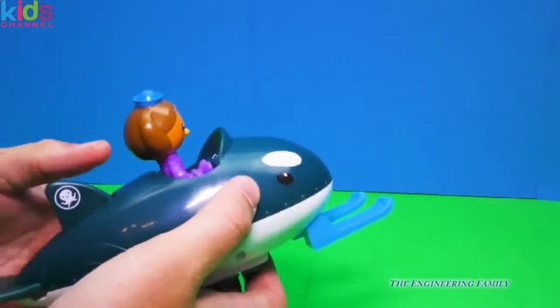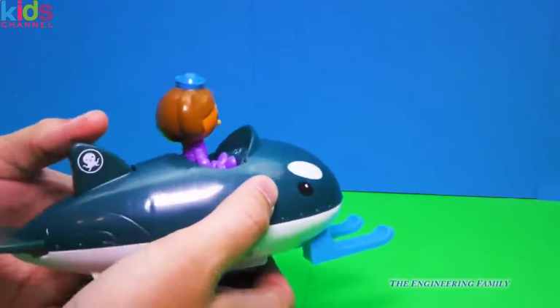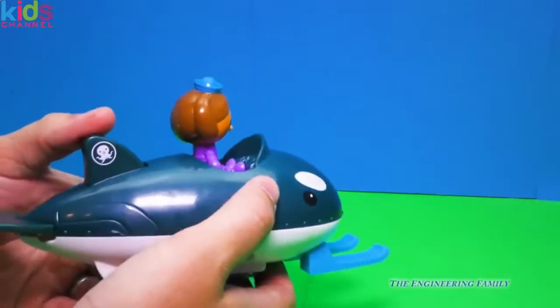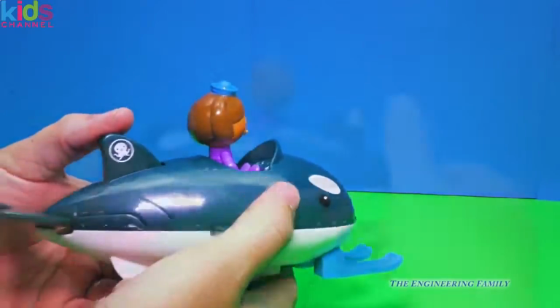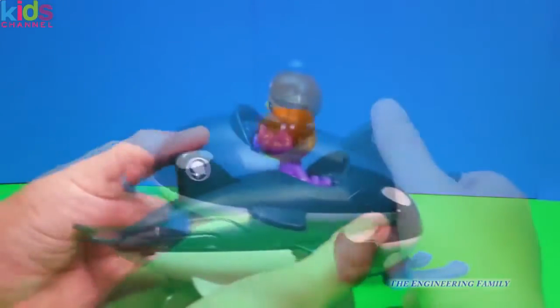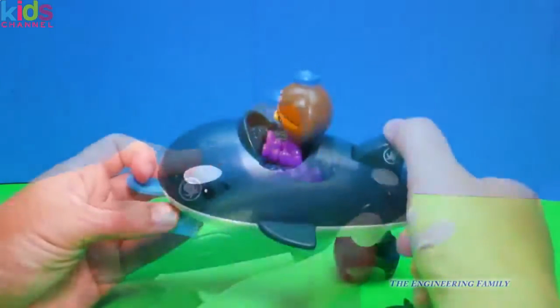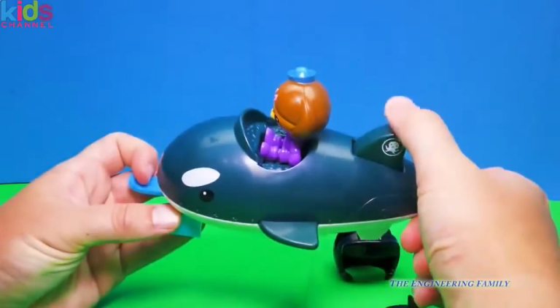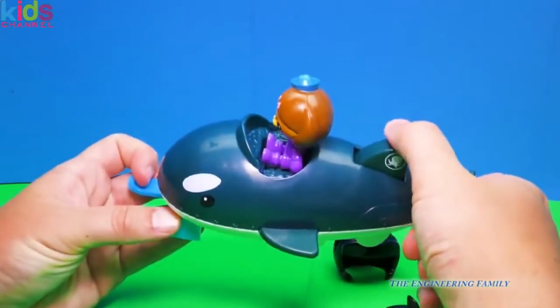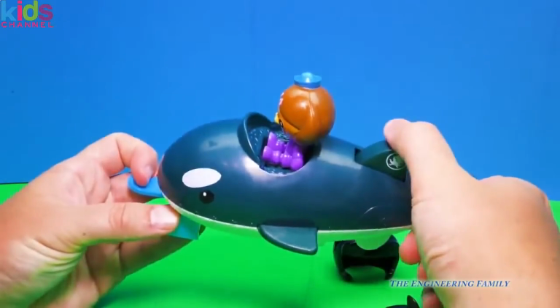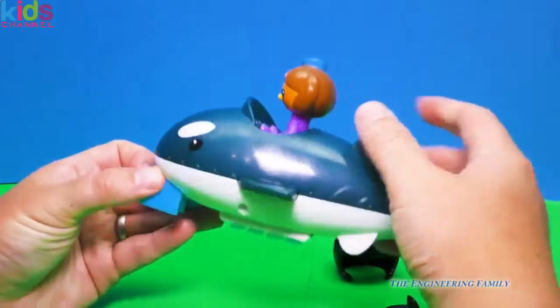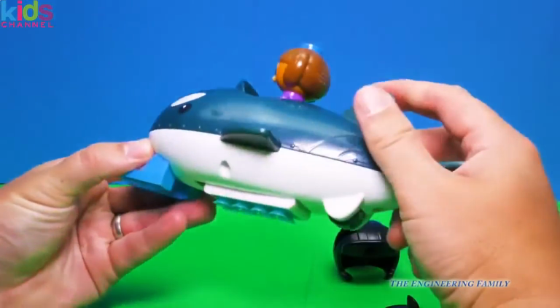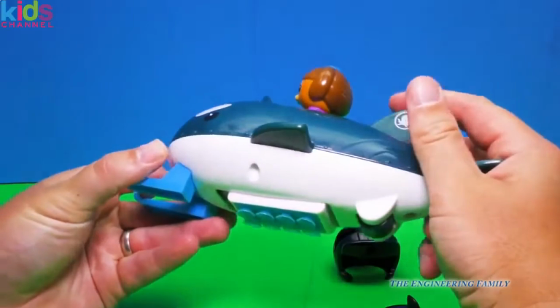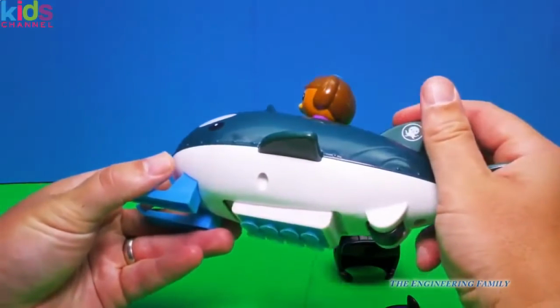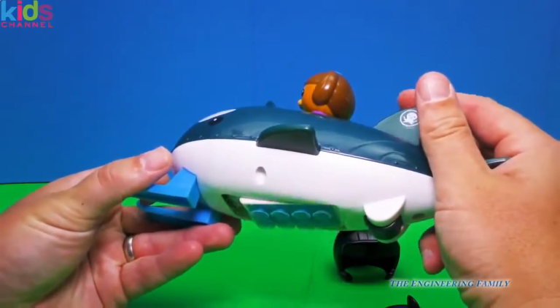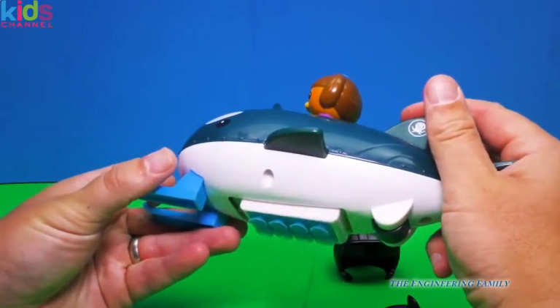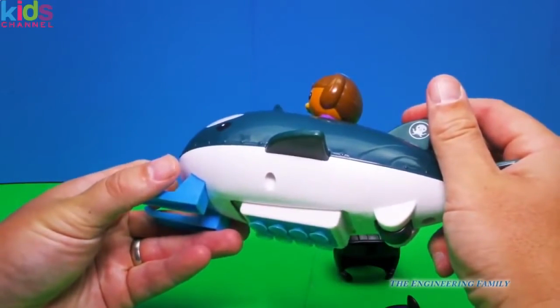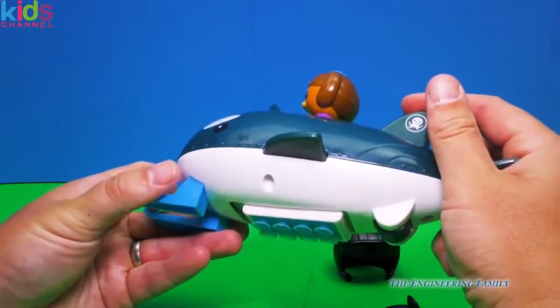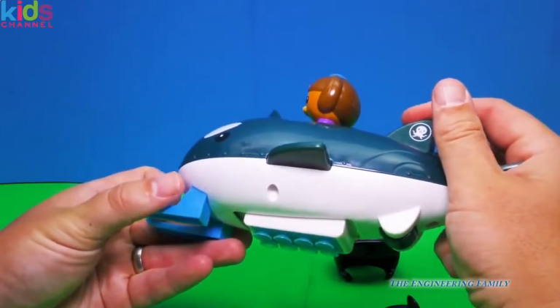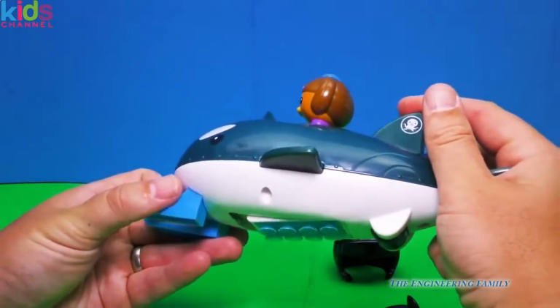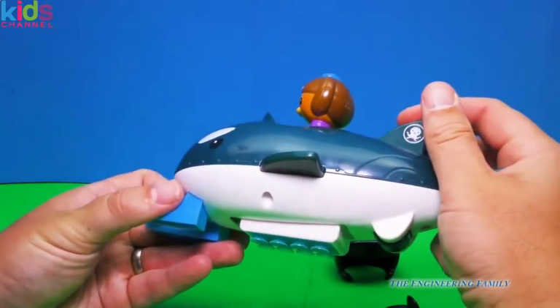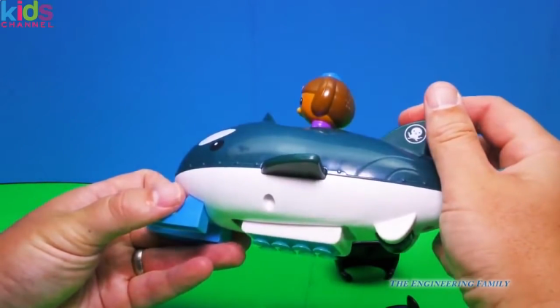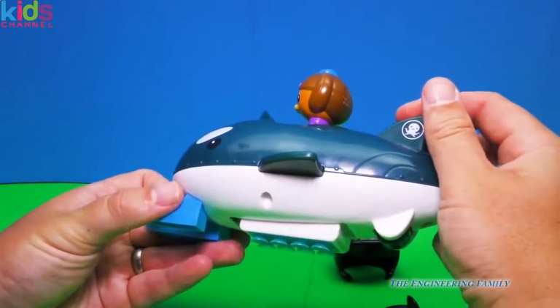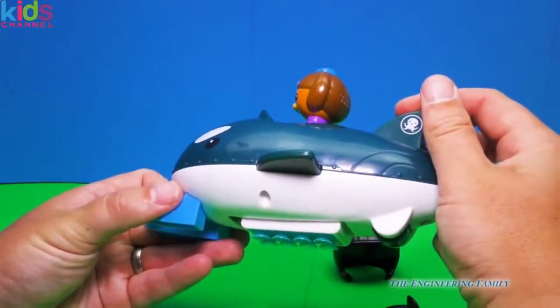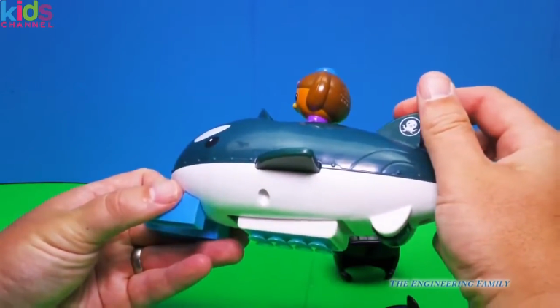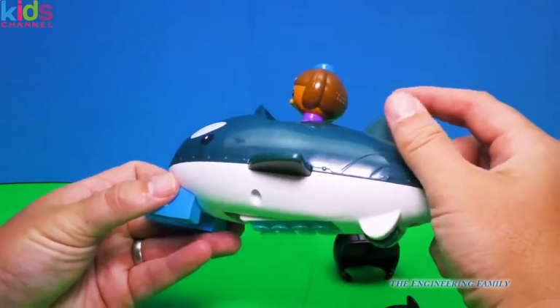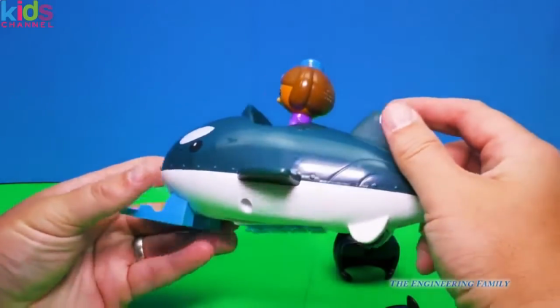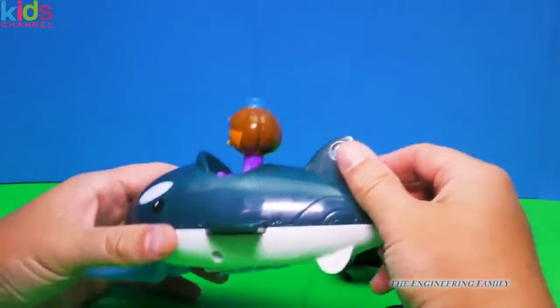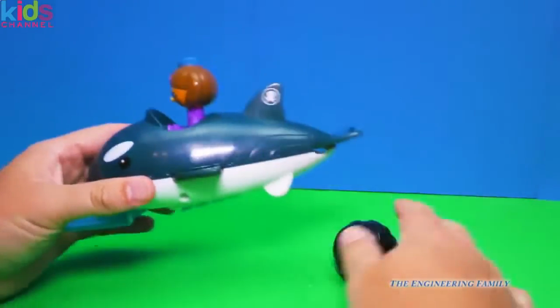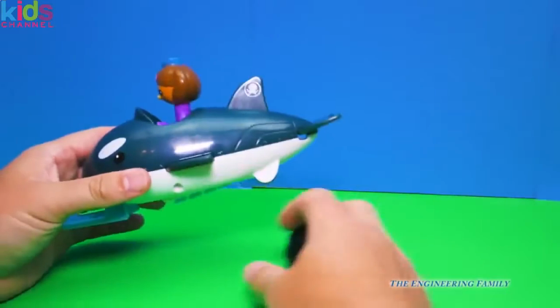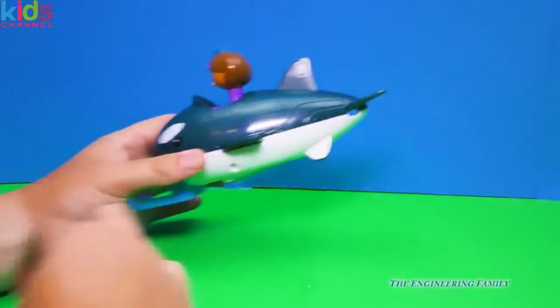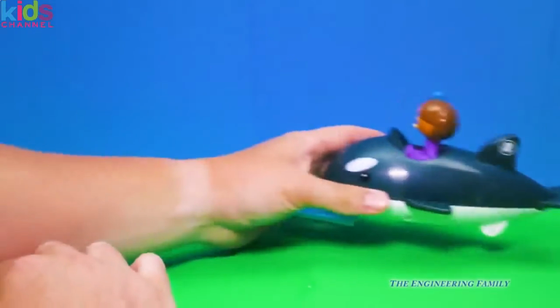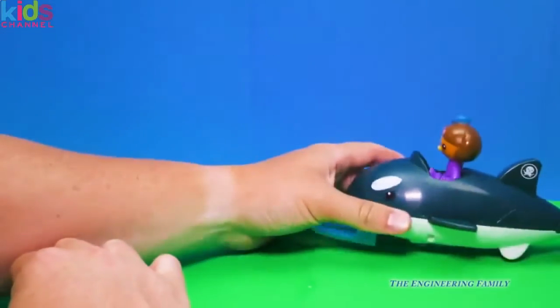But watch this — we push right here. So we just push right here and this comes down, and this is what makes it stick to the sides of your bathtub. That's pretty cool.